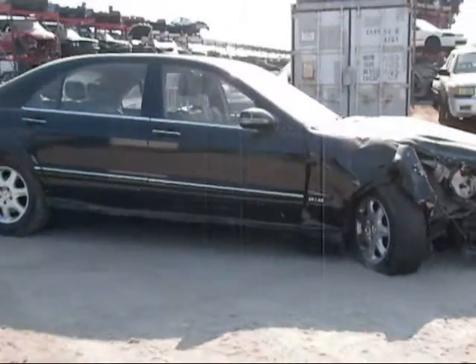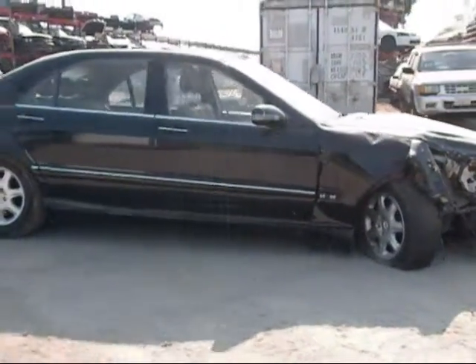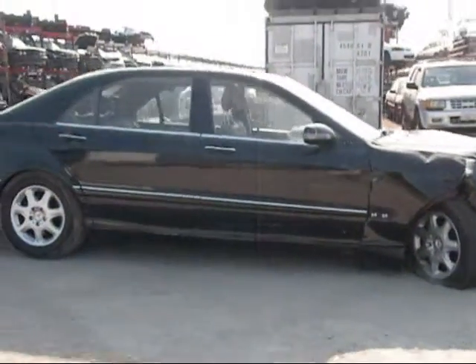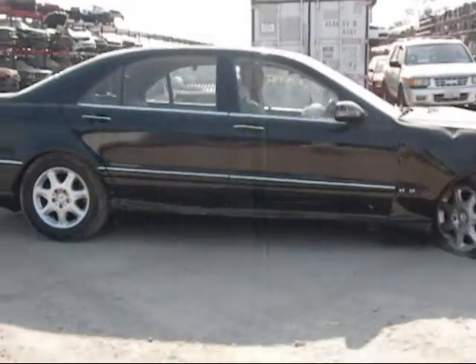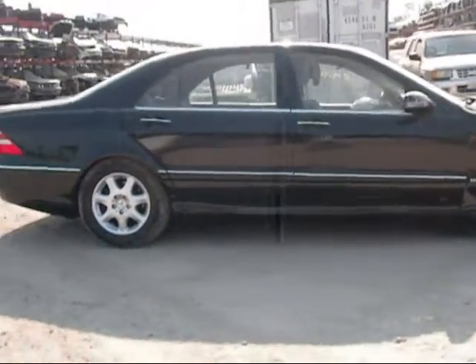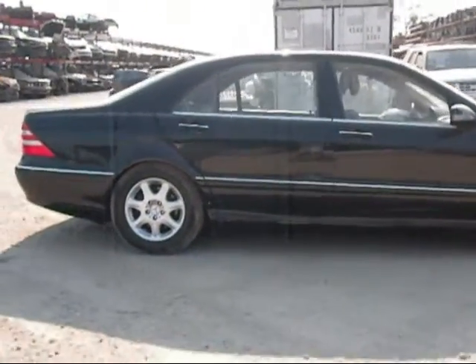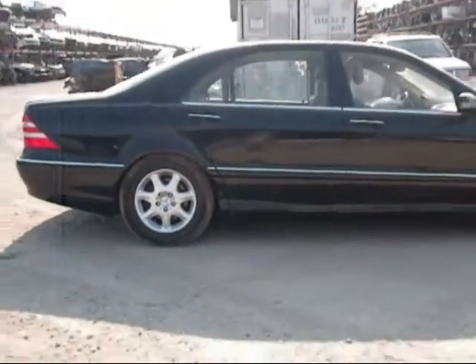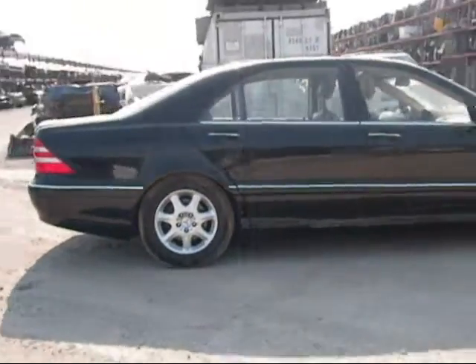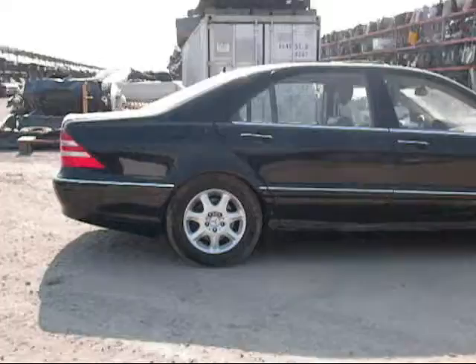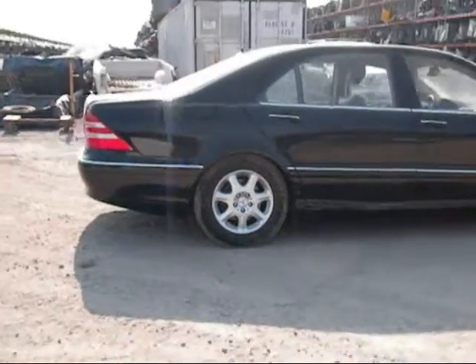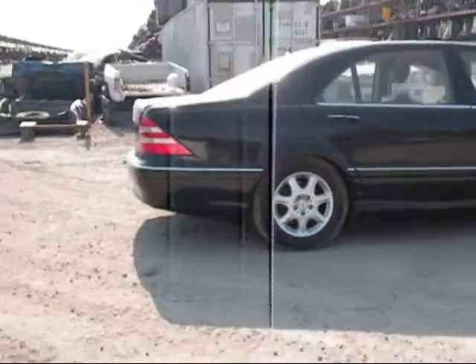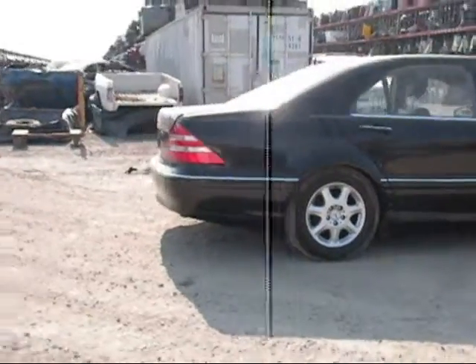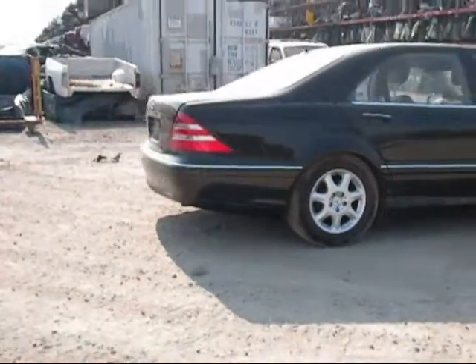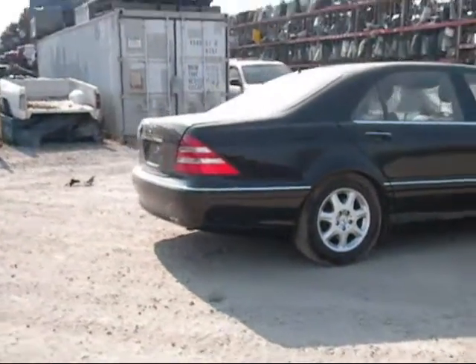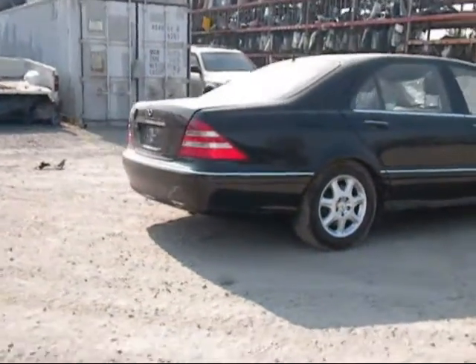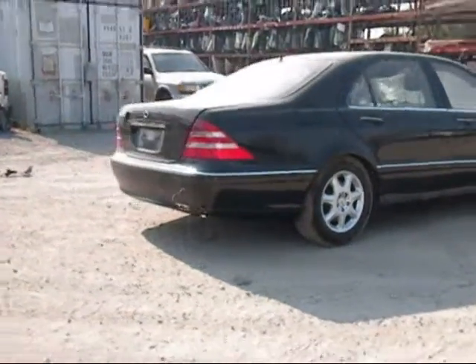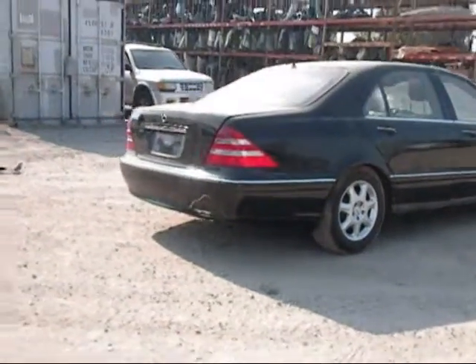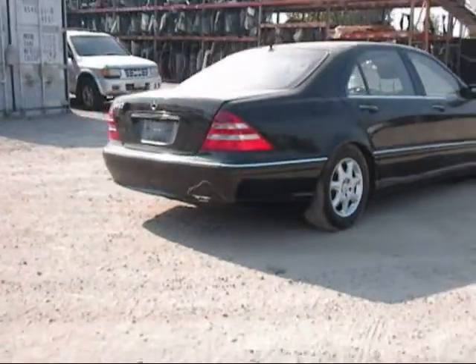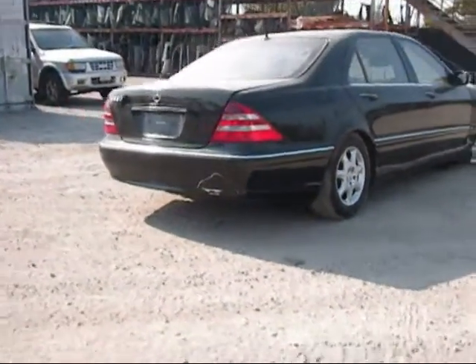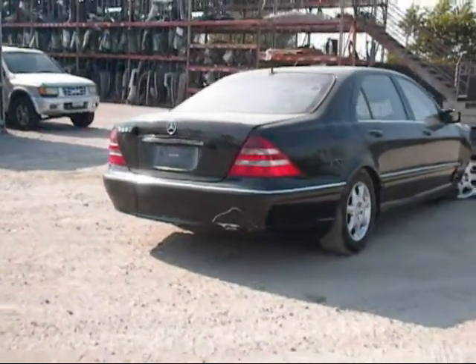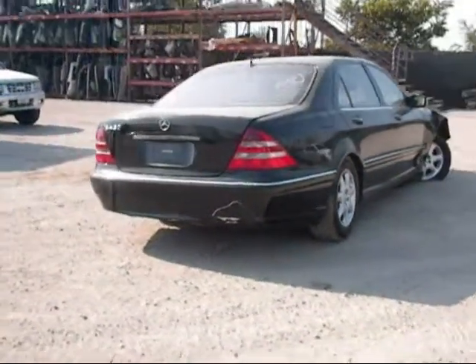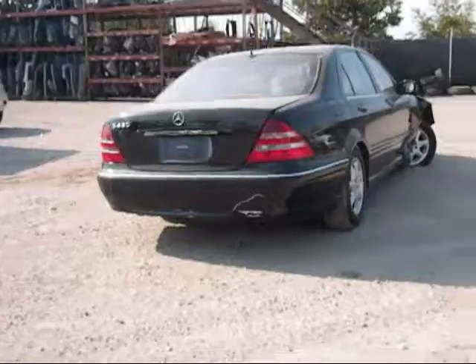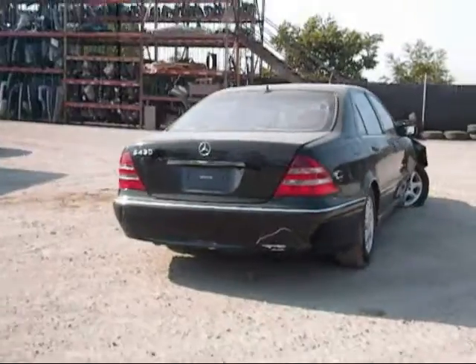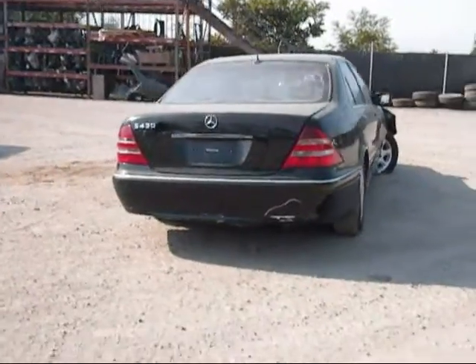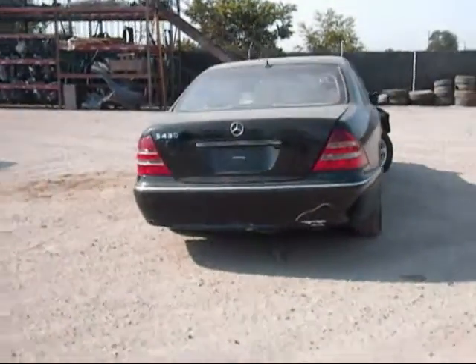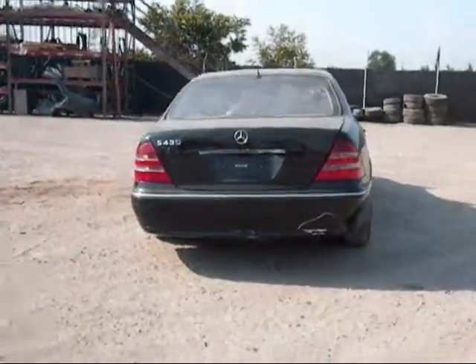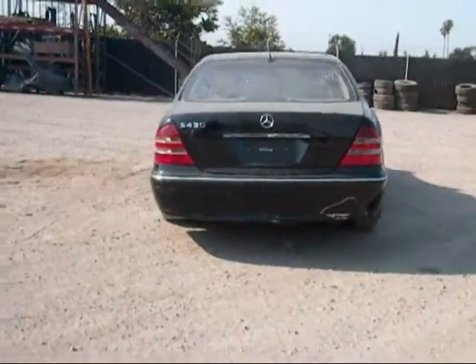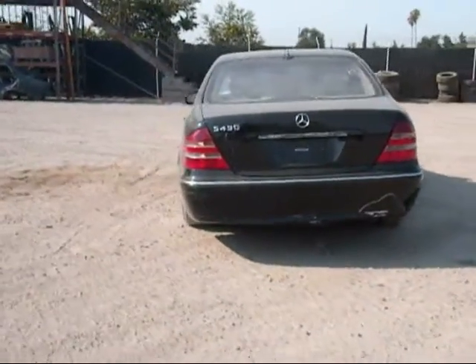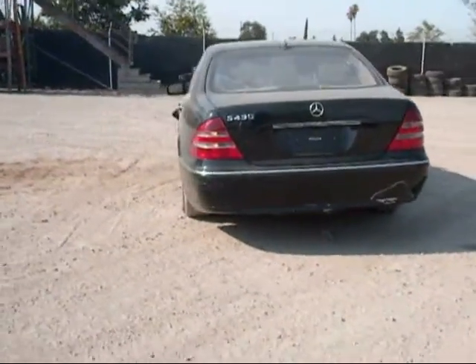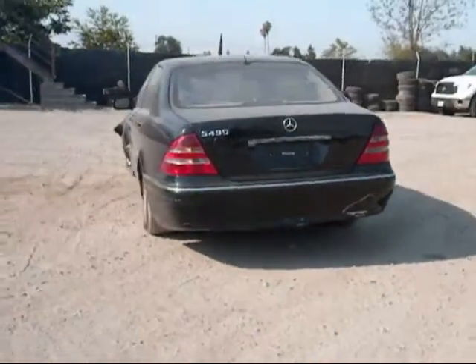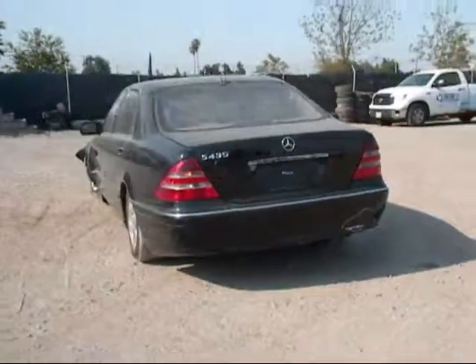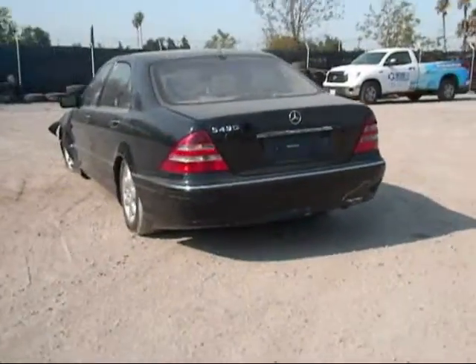The passenger side door is in good condition. The rear passenger side door is in good condition. The rear passenger side fender is in good condition as well. The back bumper is in good condition. The tail lights are good.